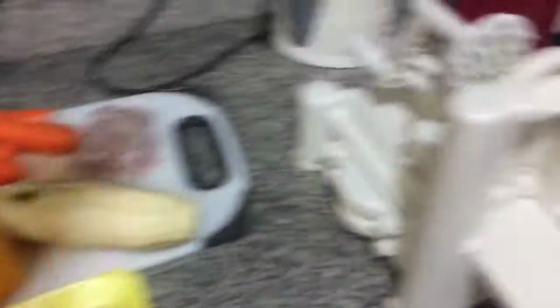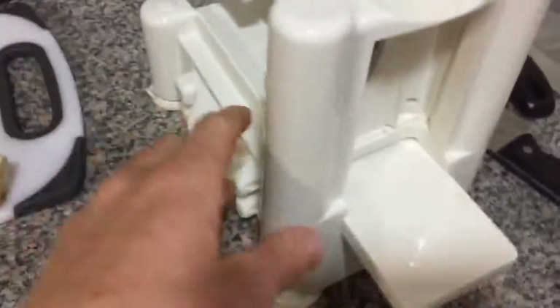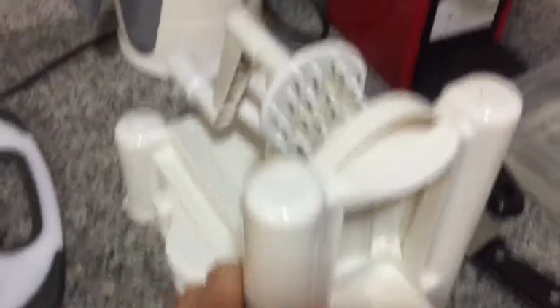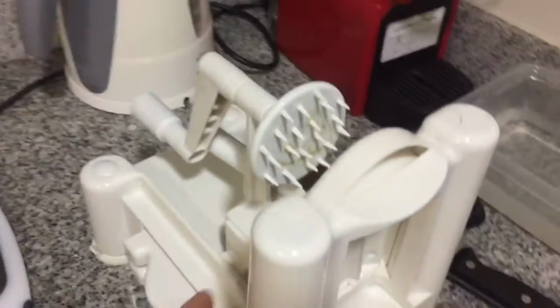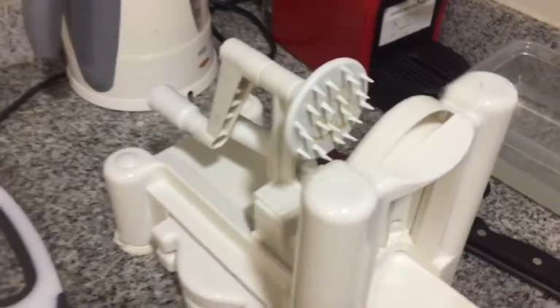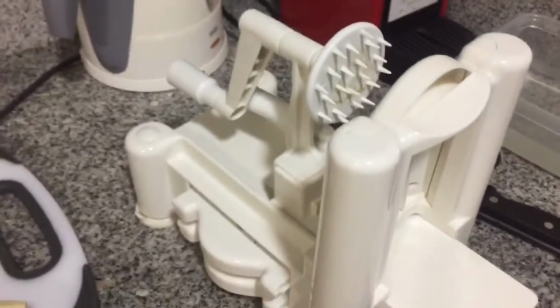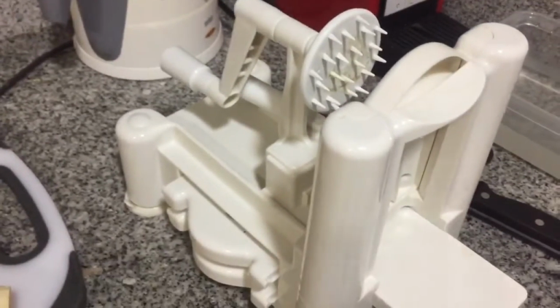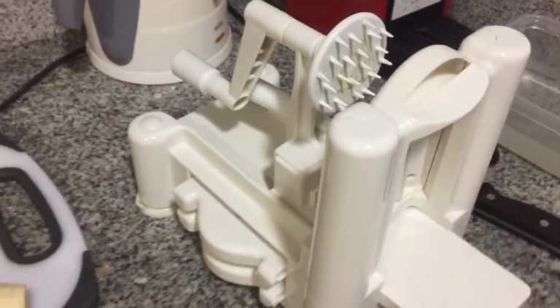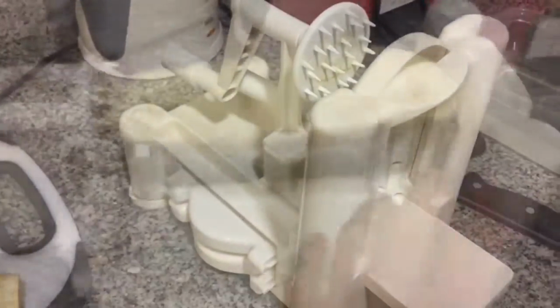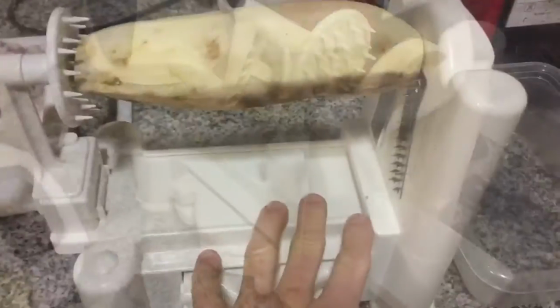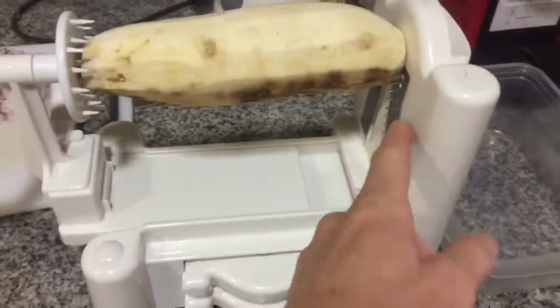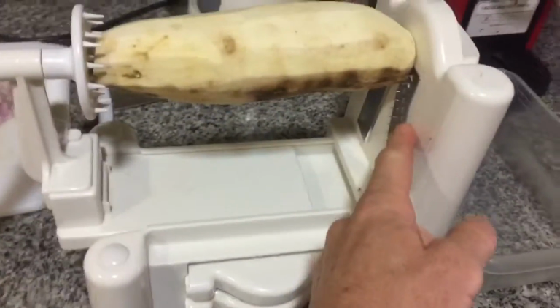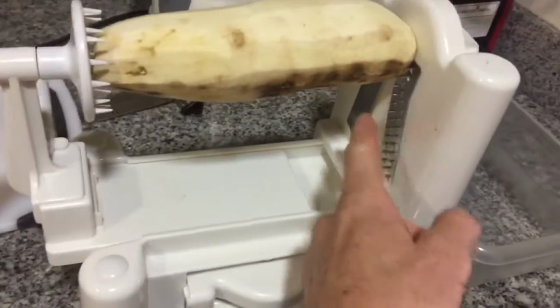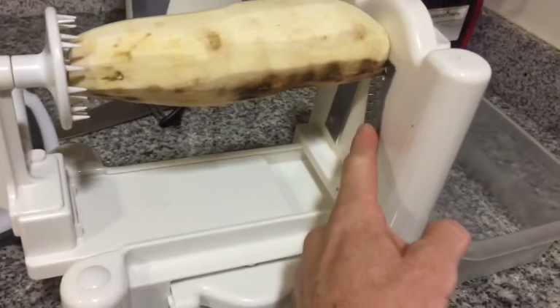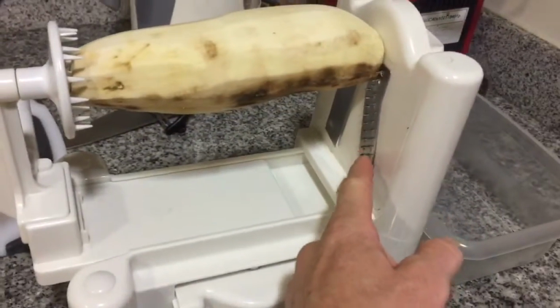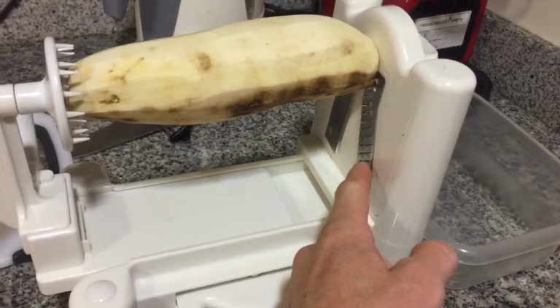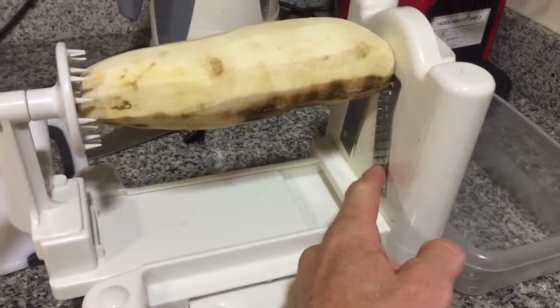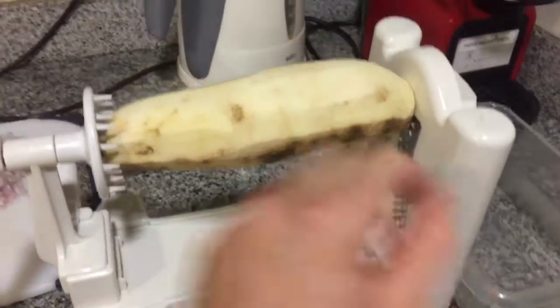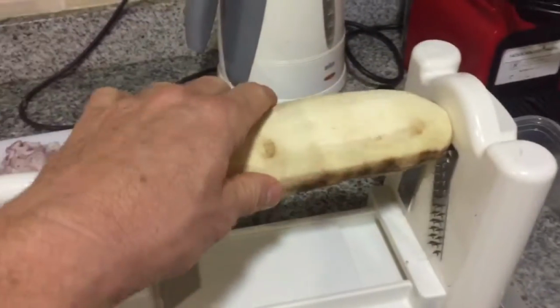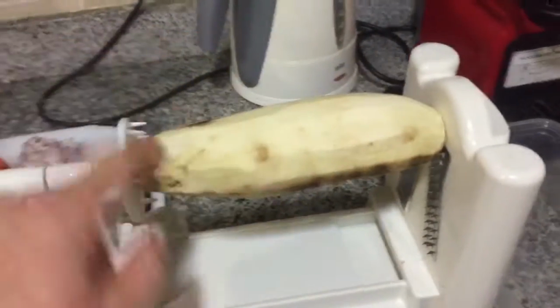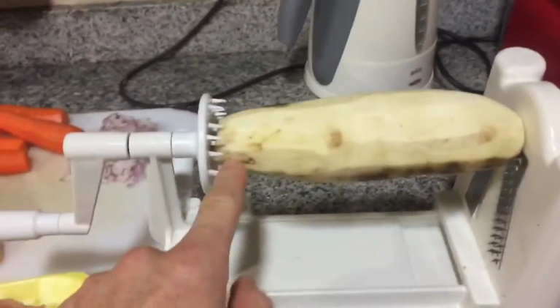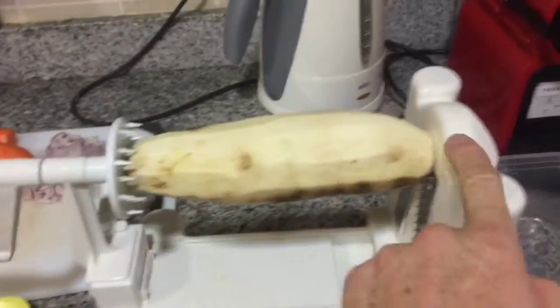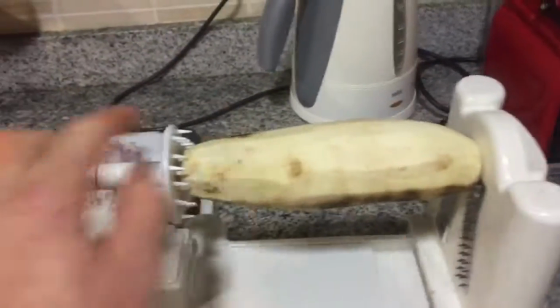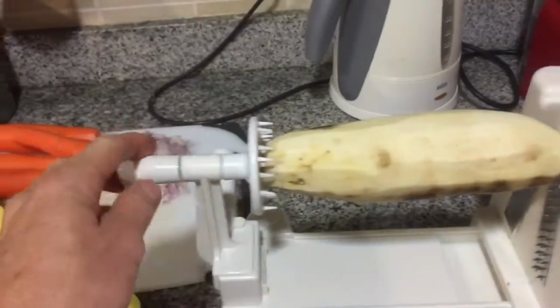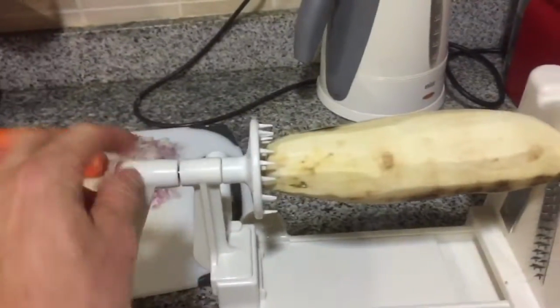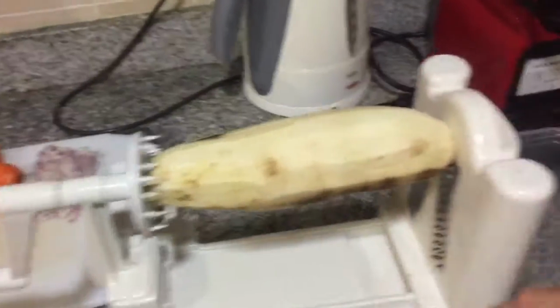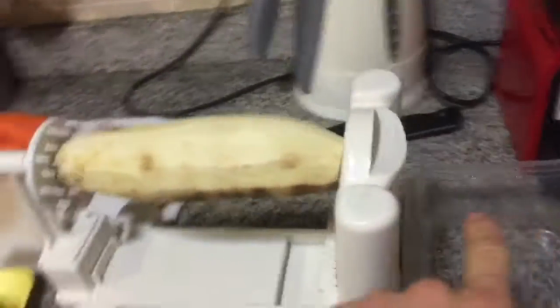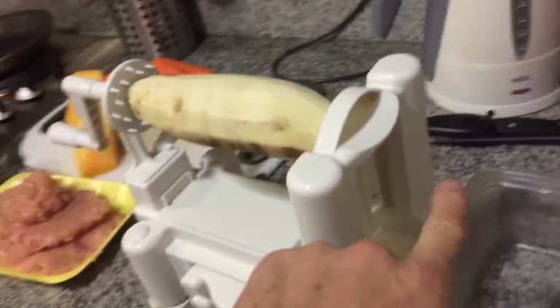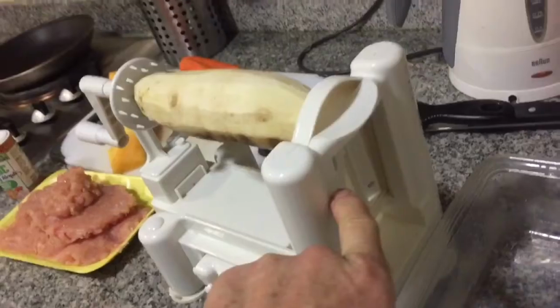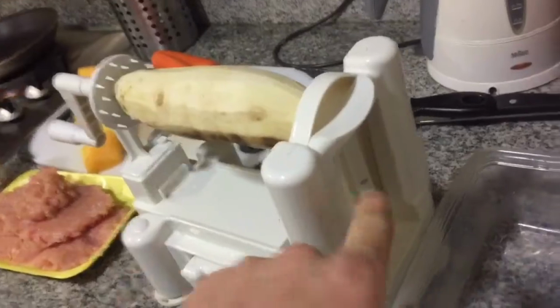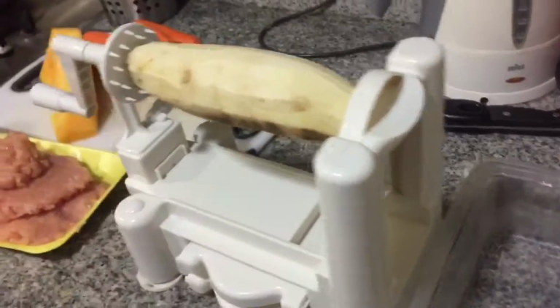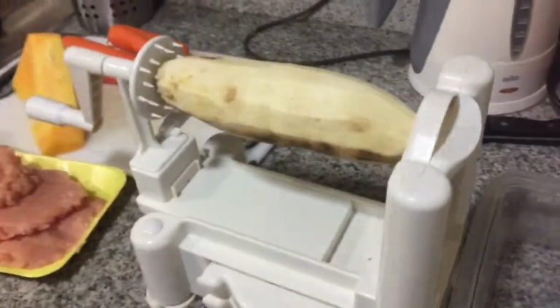And I have this baby — my spiralizer. I'm going to show you how to use this and set up how it looks. You choose your blades. This blade here makes nice thin spirals. Your vegetable goes in here and you wind this end and they come out on this end. Let's see how this works.